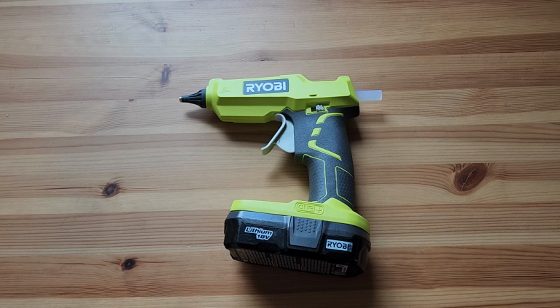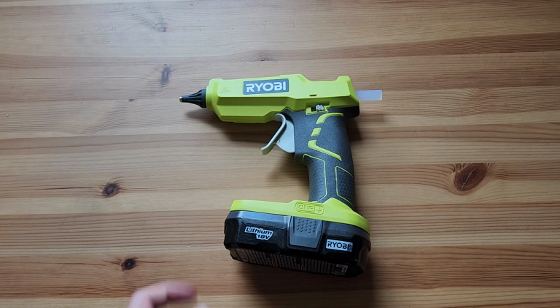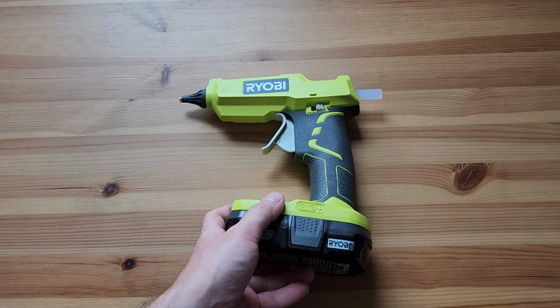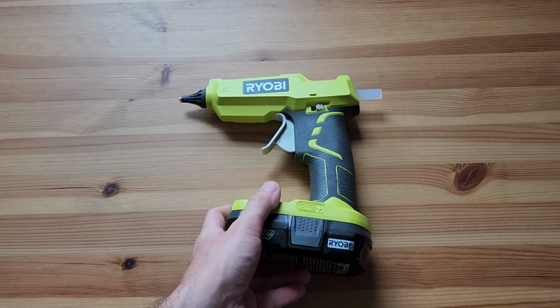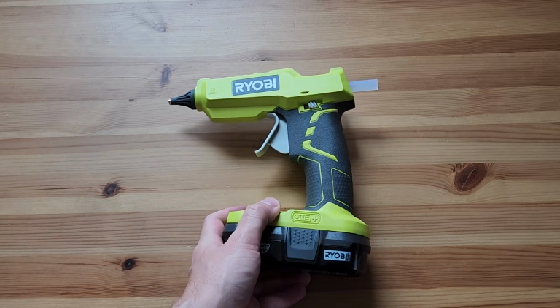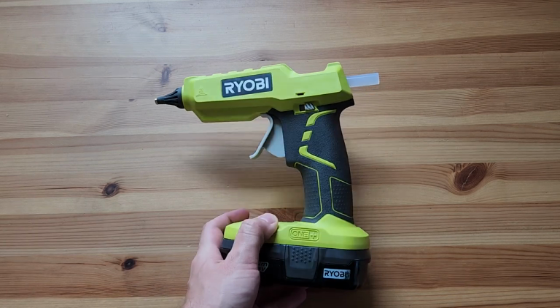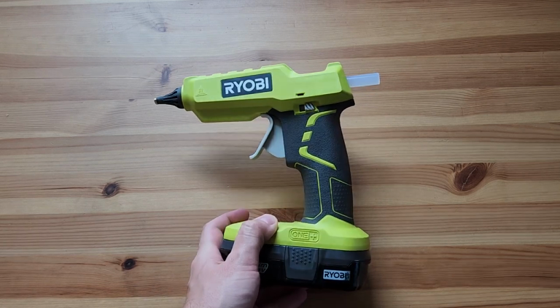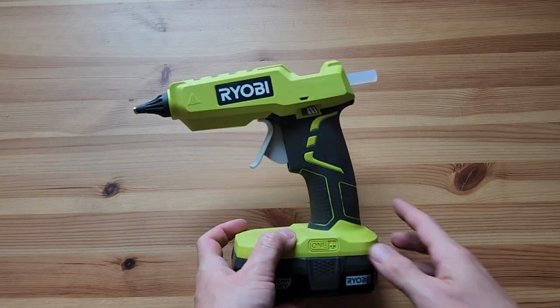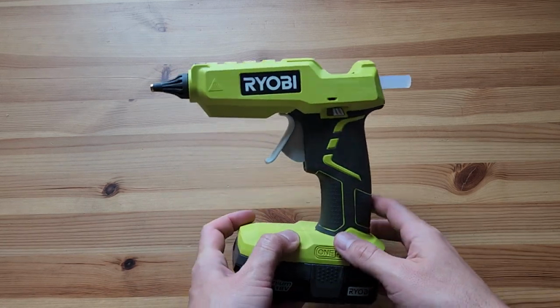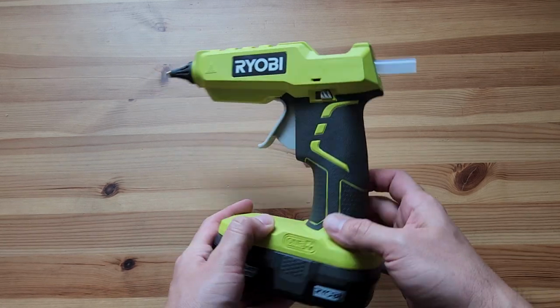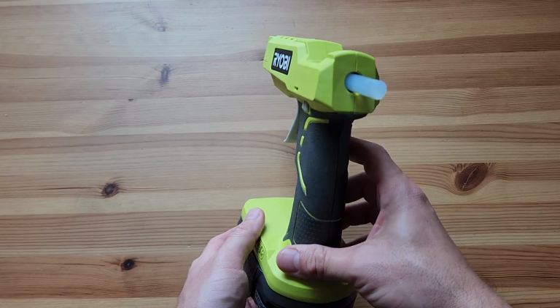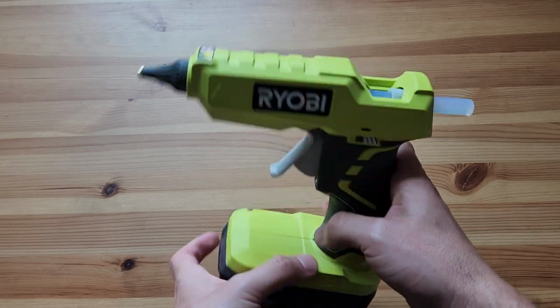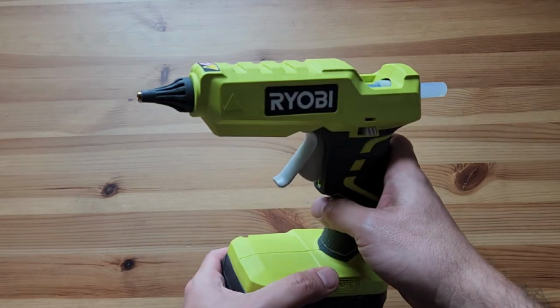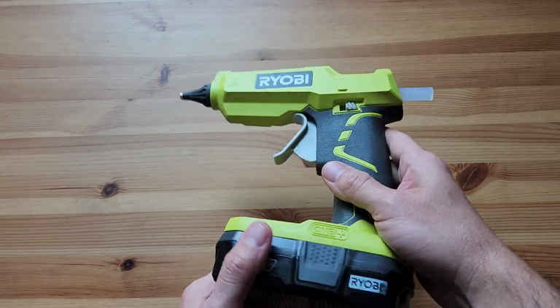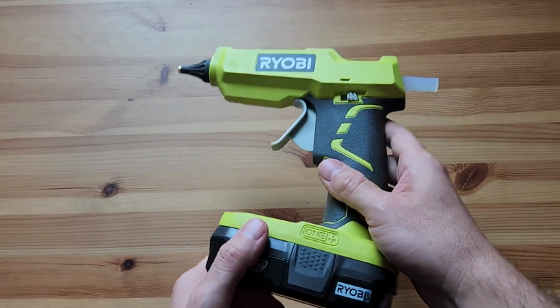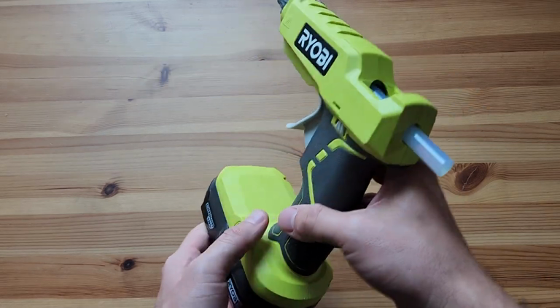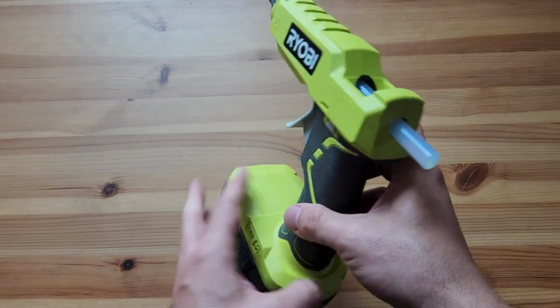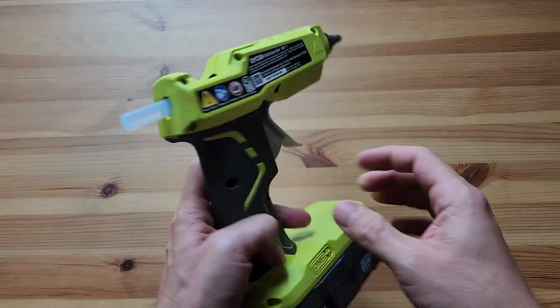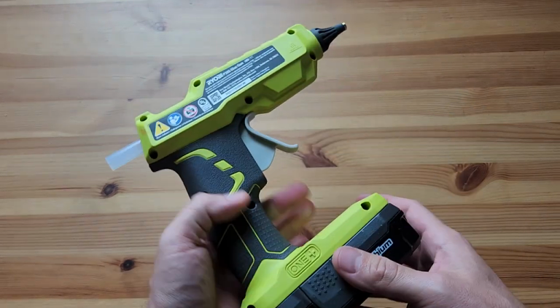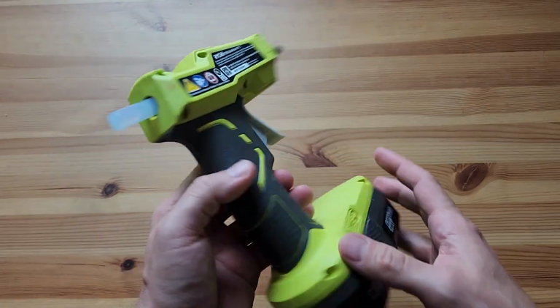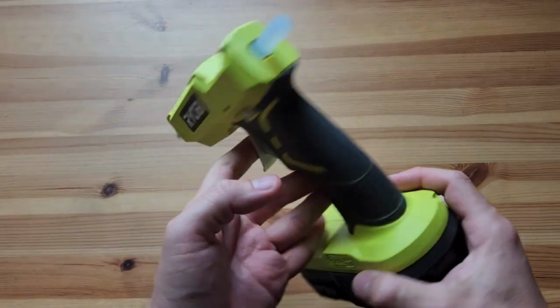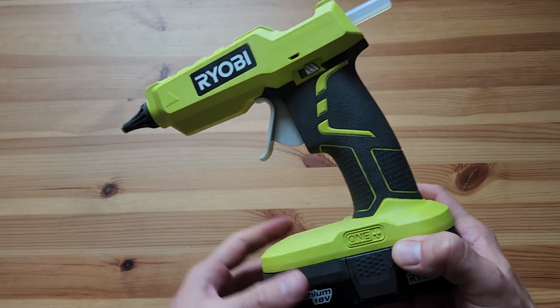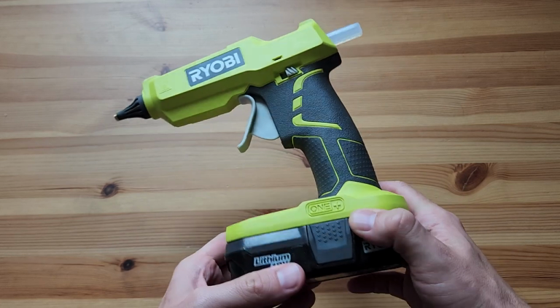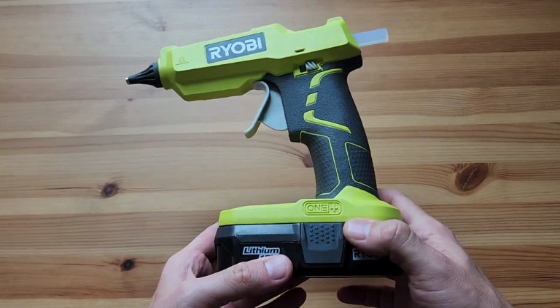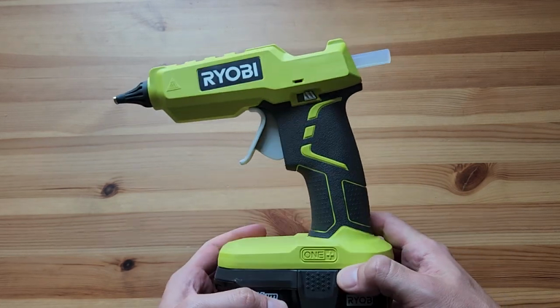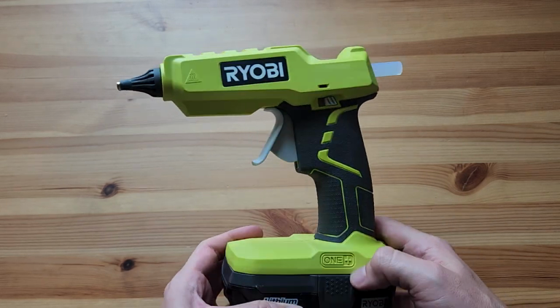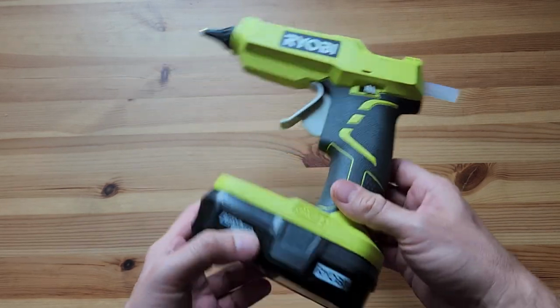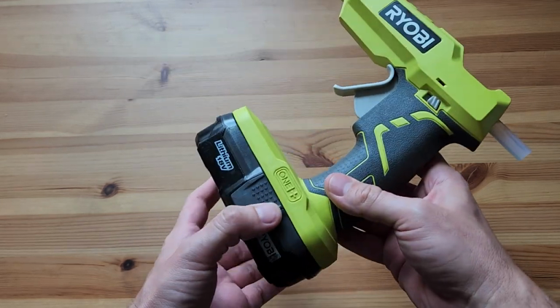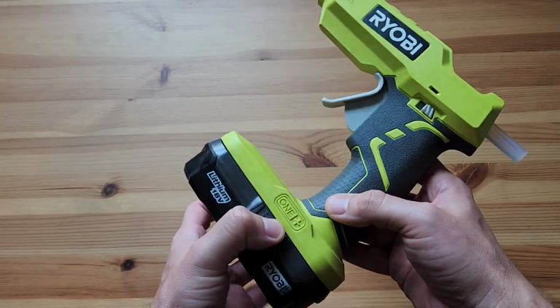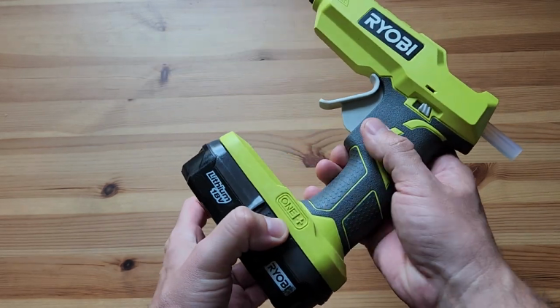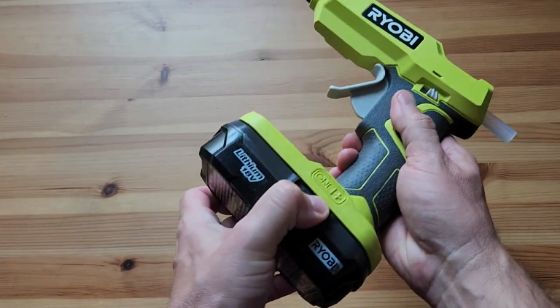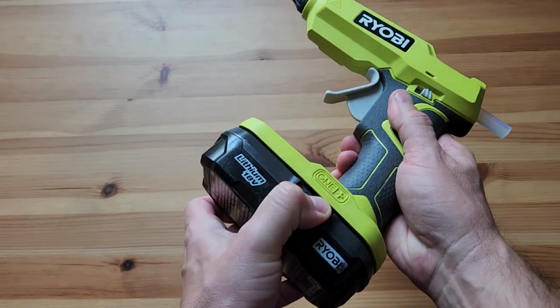Hey, what's up, welcome back to the channel. In this really short video I'm gonna review this Ryobi hot glue gun. I got this about a month ago — I've been using it, my wife's been using it, we've been doing crafts and stuff like that with it. As you can see, it's battery powered.